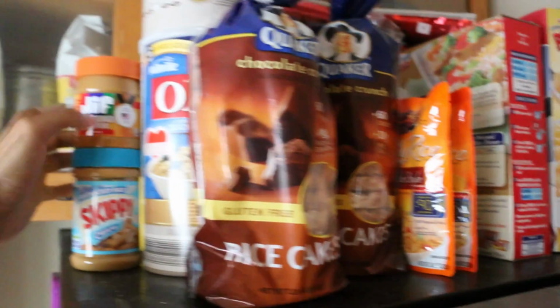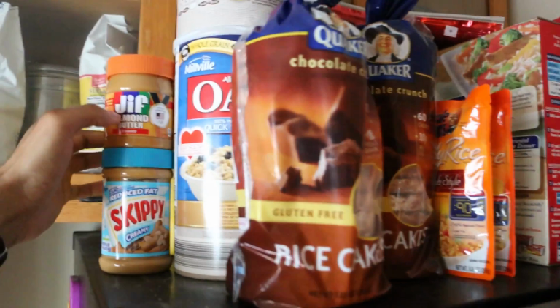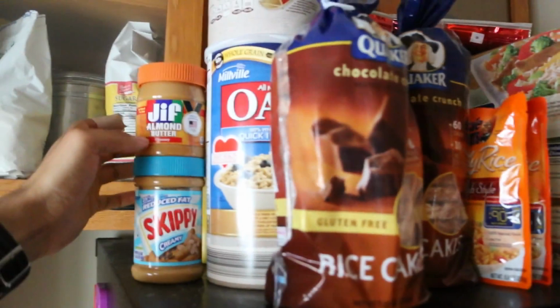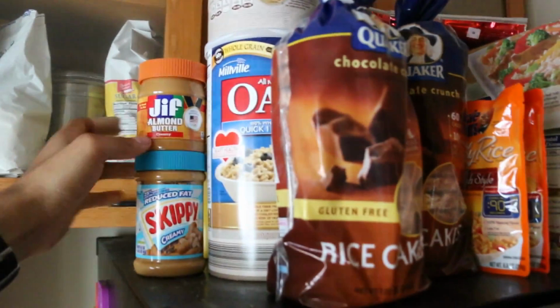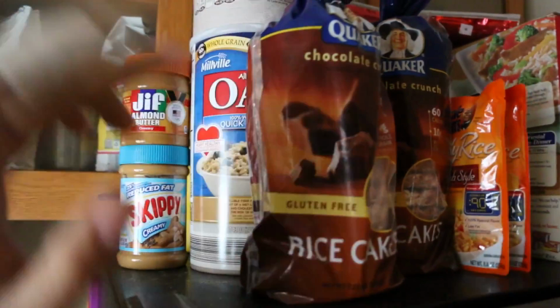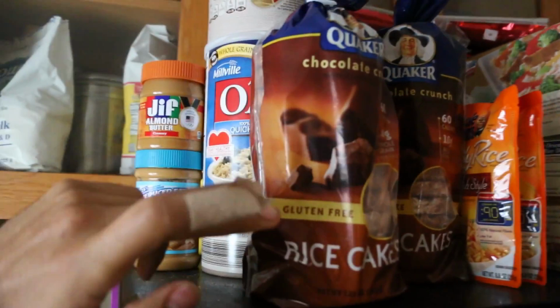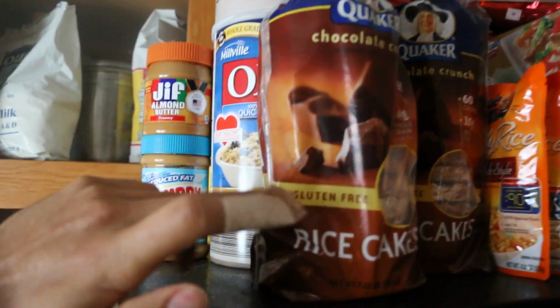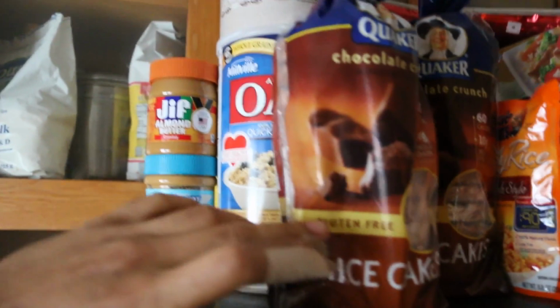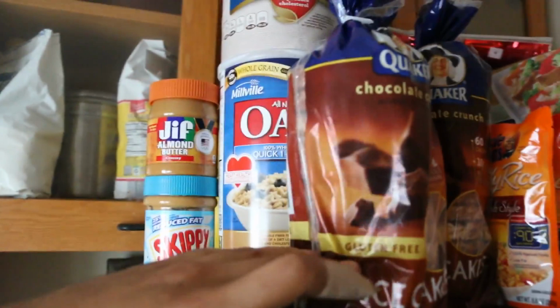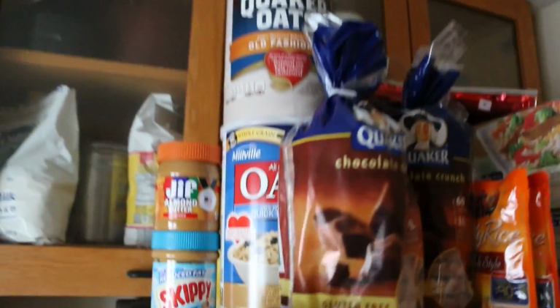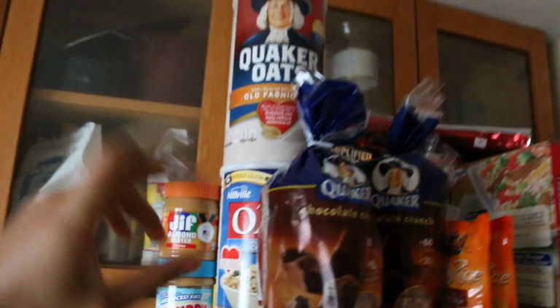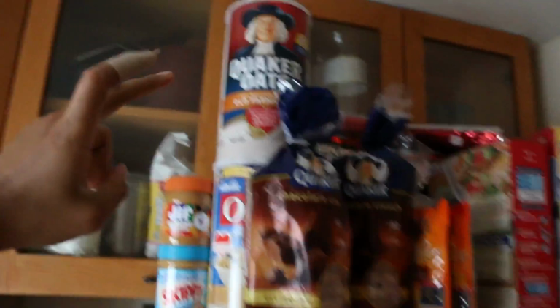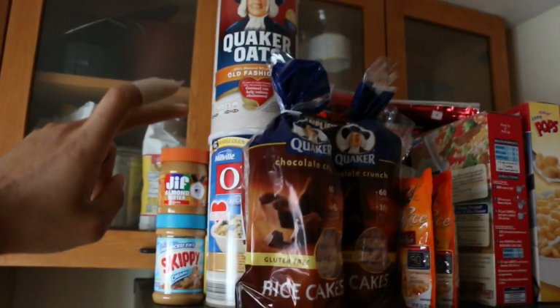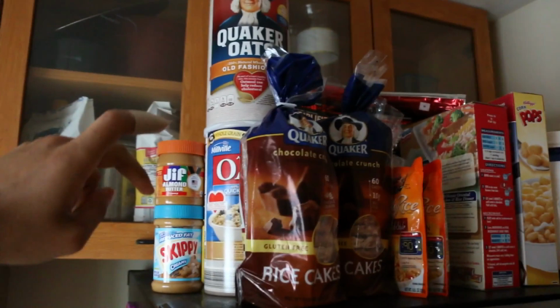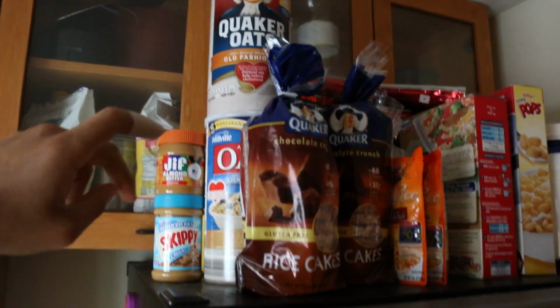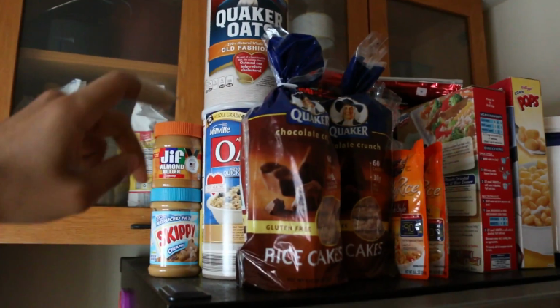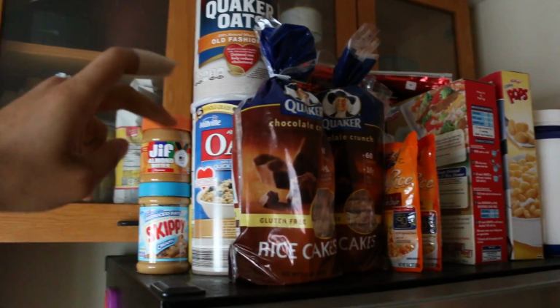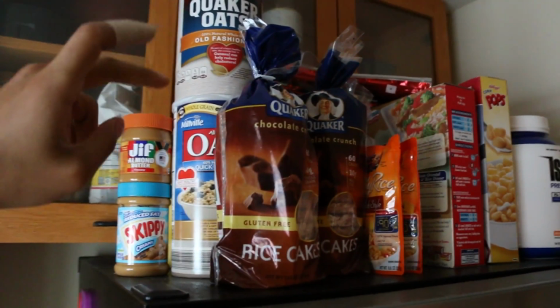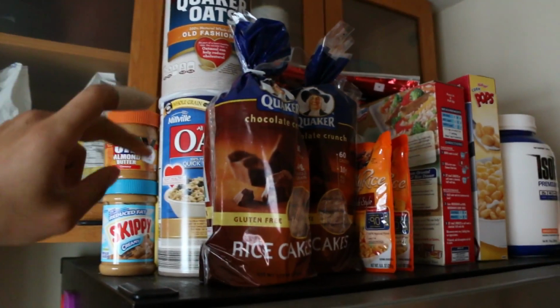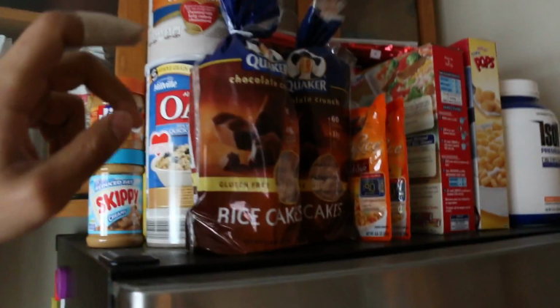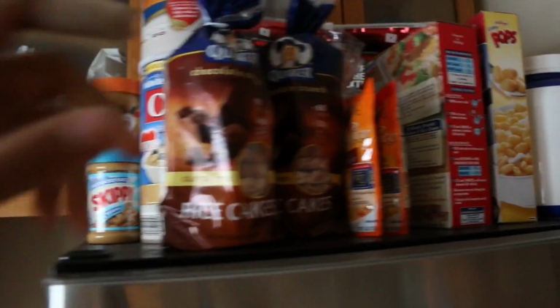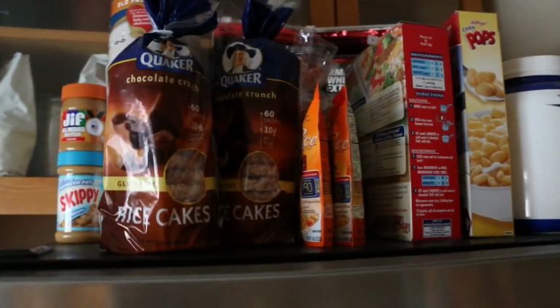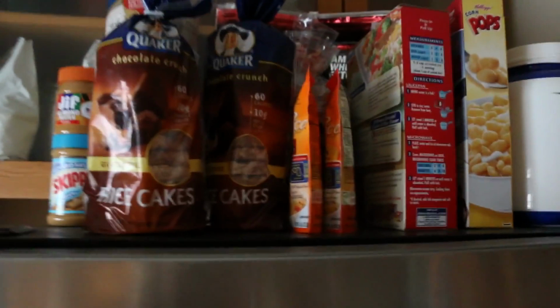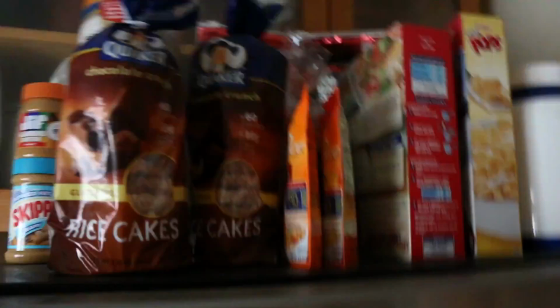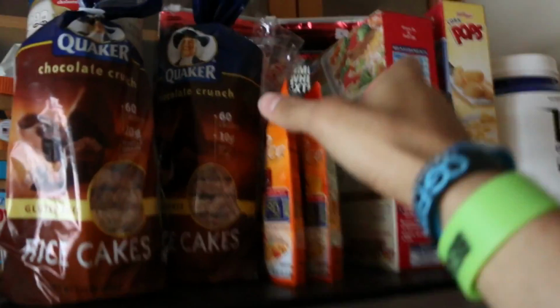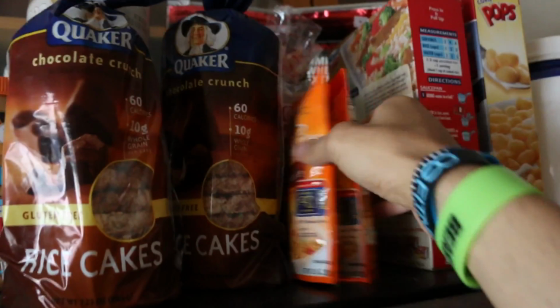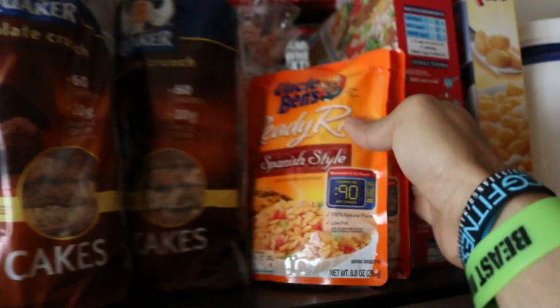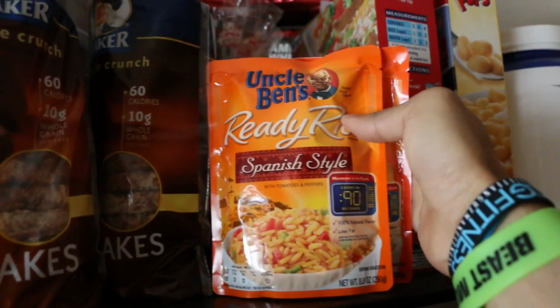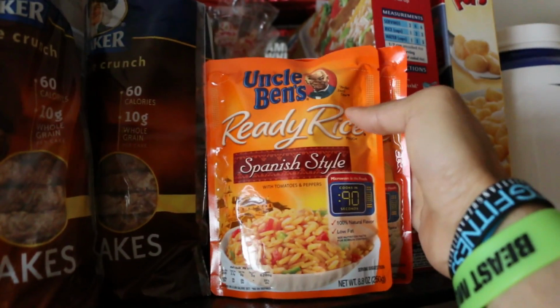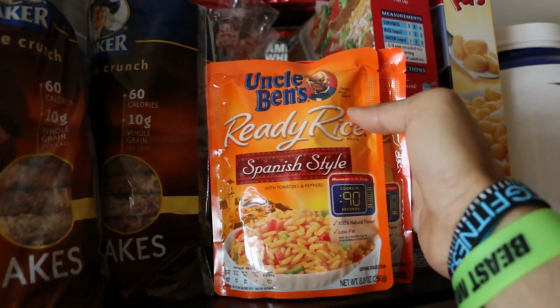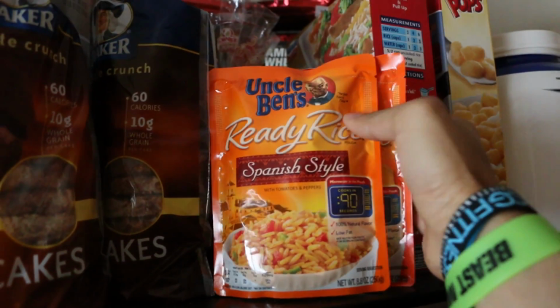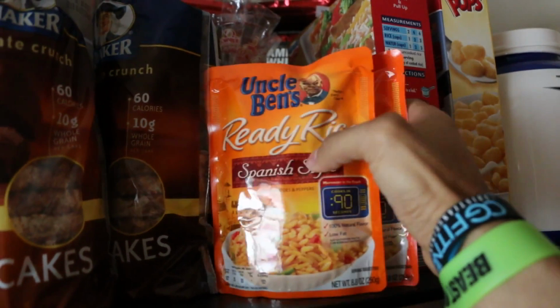They keep me nice and full when I add a half a serving of this almond butter to one of these — it's a really good snack. I got the oatmeal for my oatmeal protein pancakes that I make in the morning.